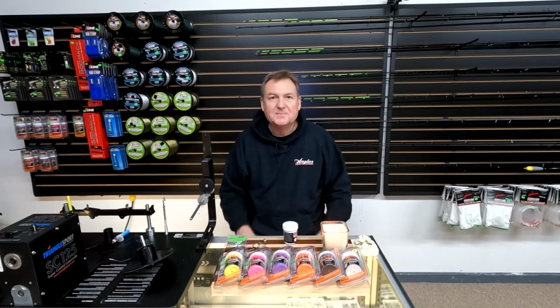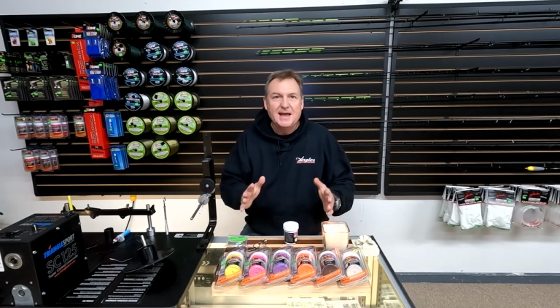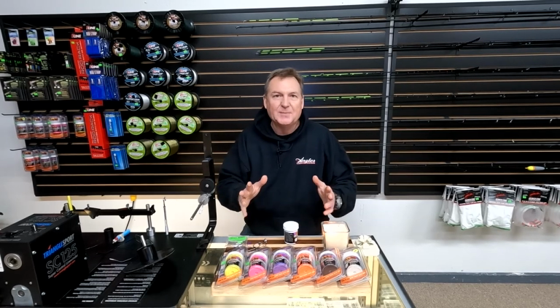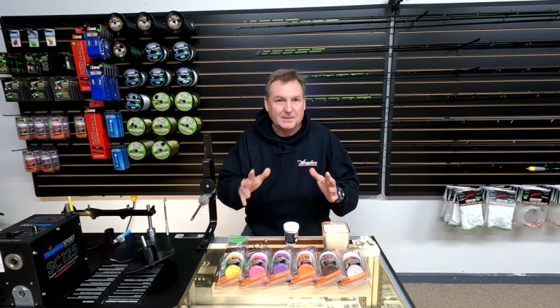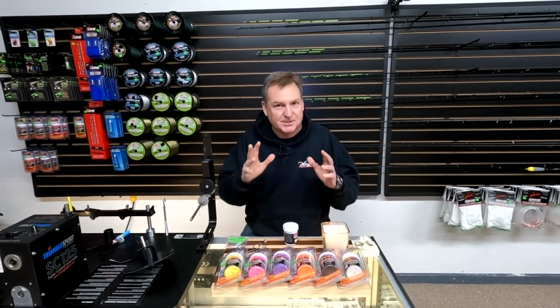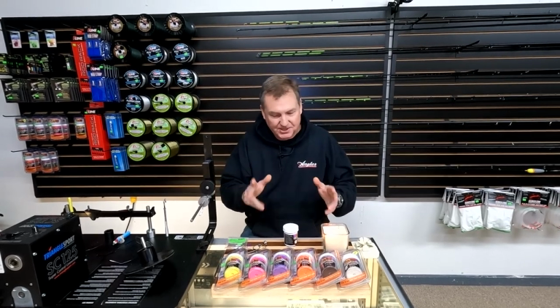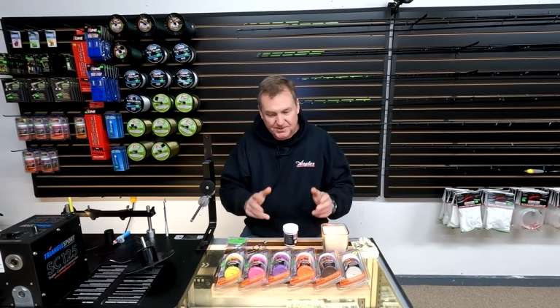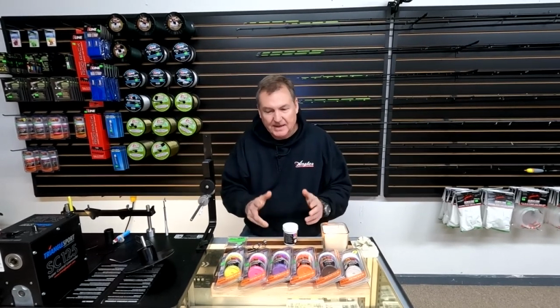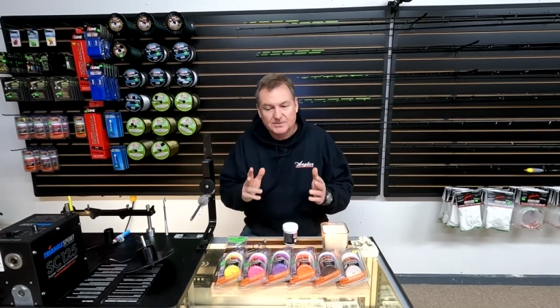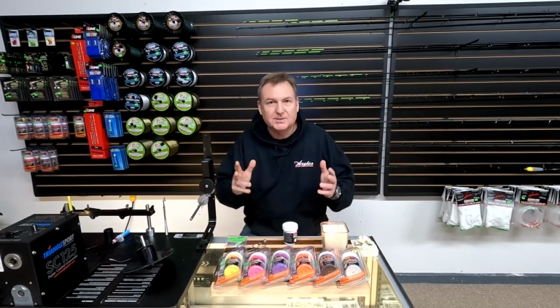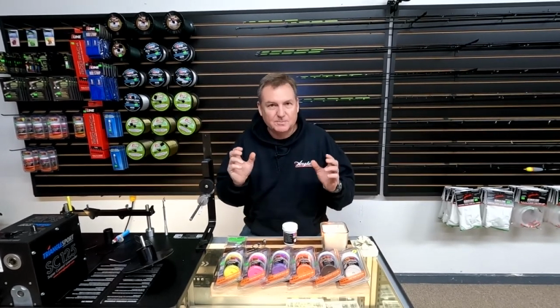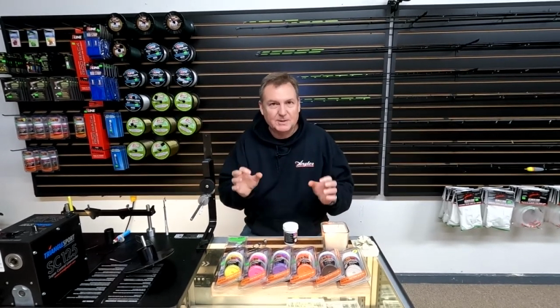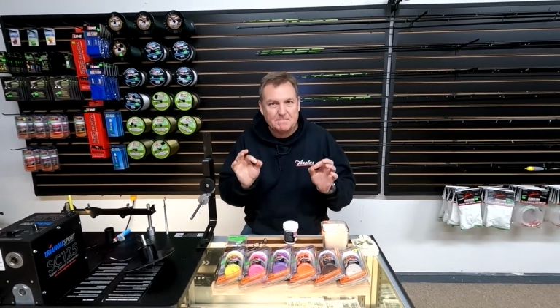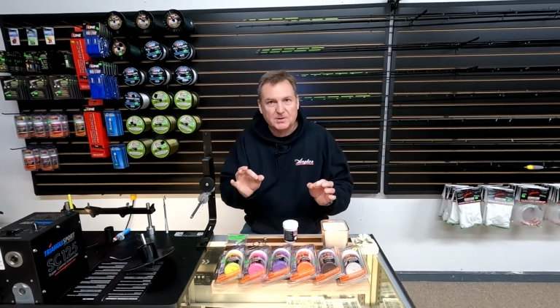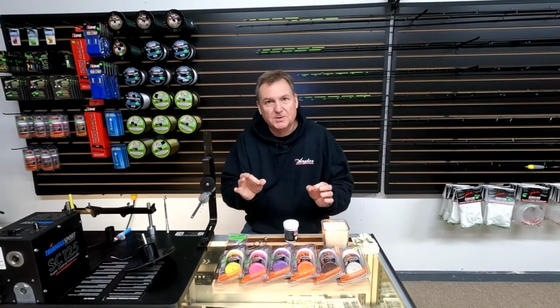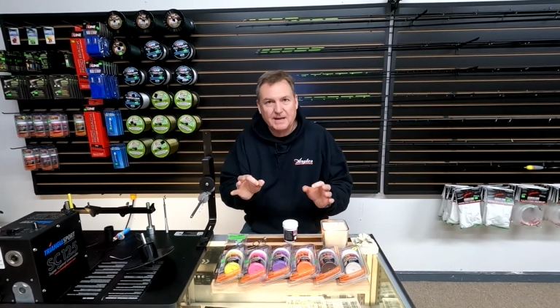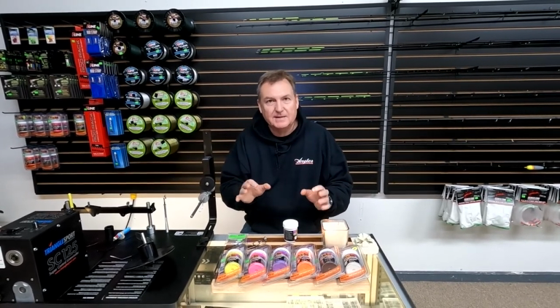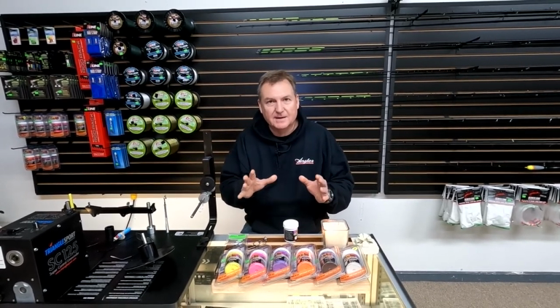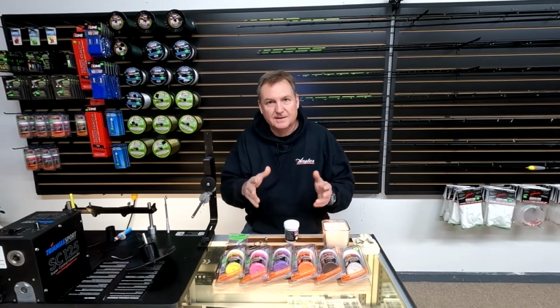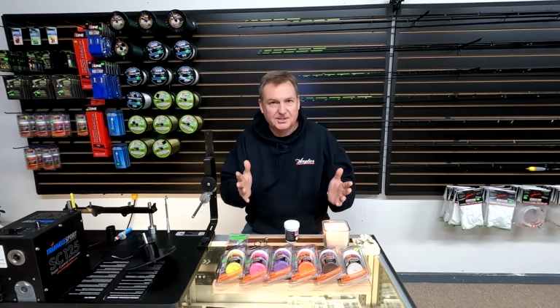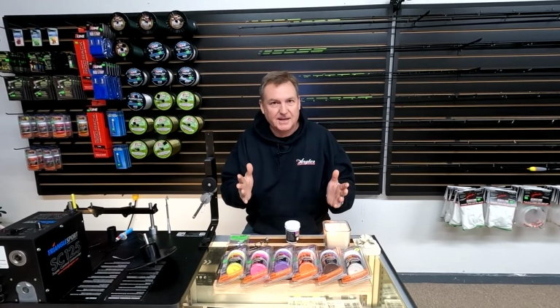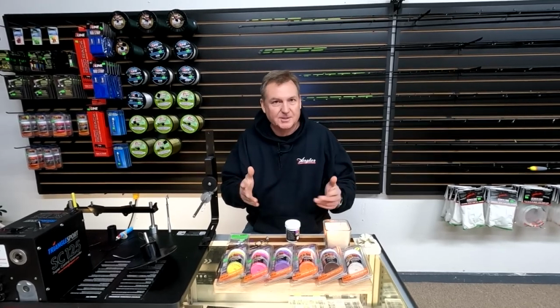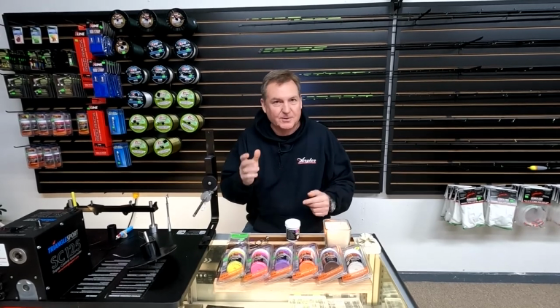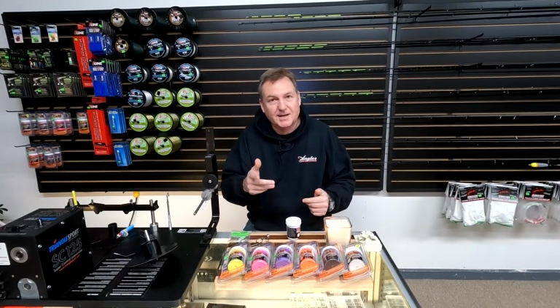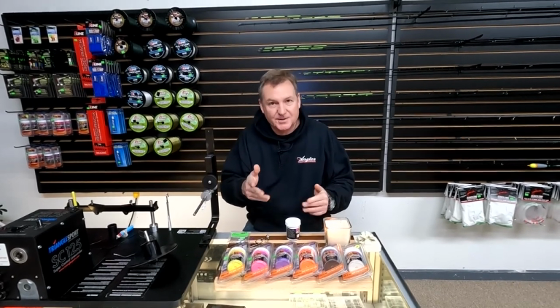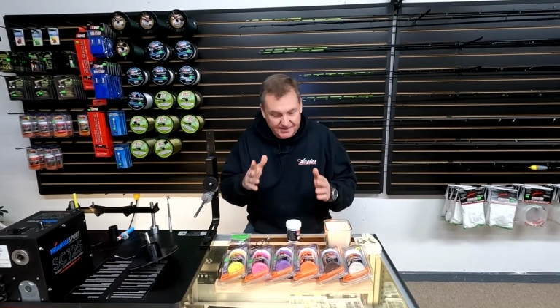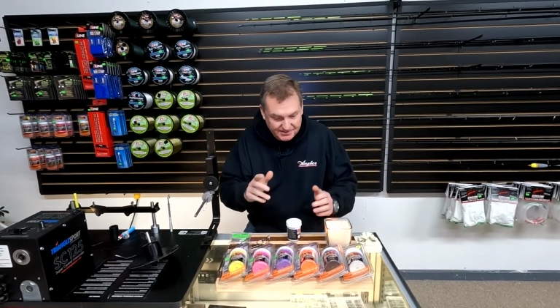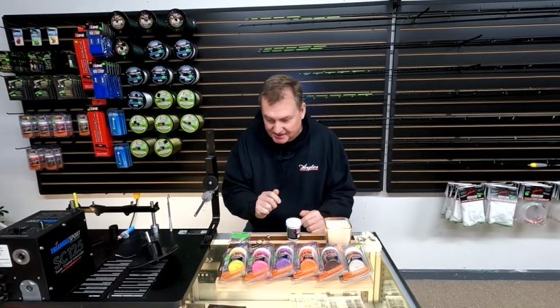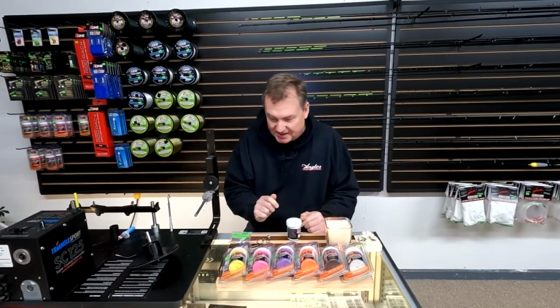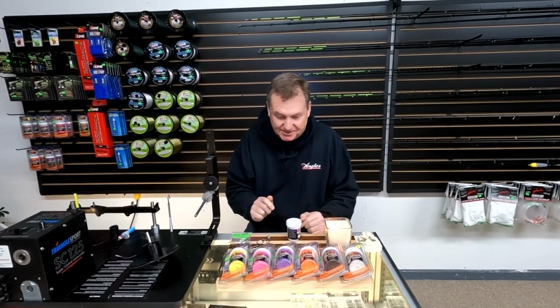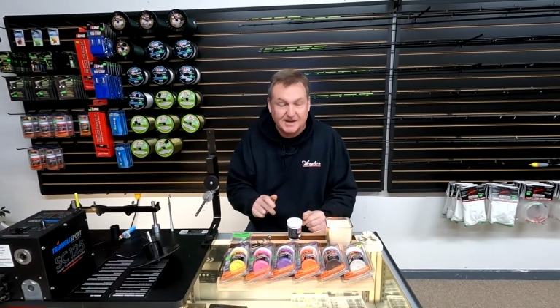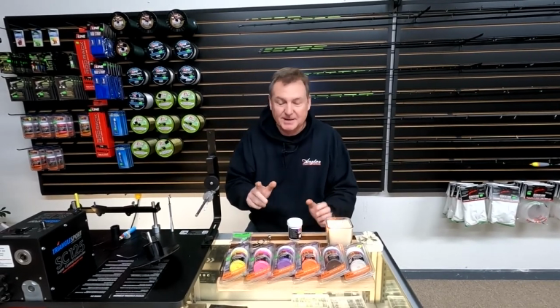Hey everybody, I want to show you how to put powder coat paint on a jig head. So if you want to learn how to do that, just stick around — it'll just take a minute.